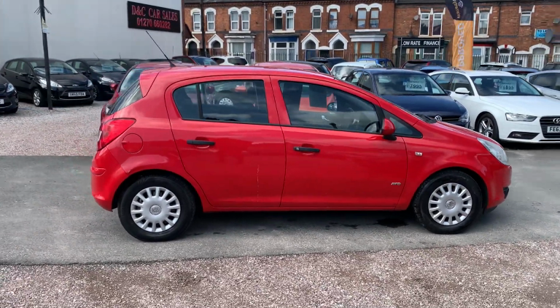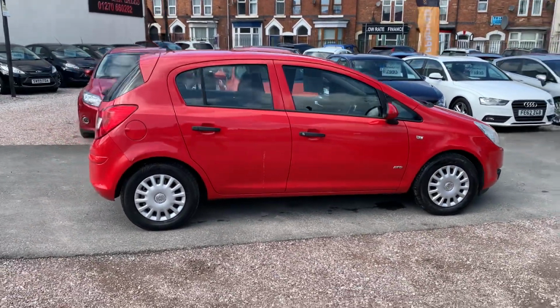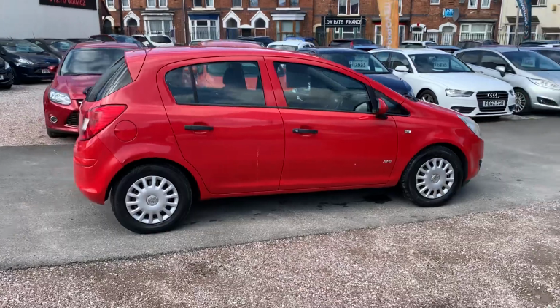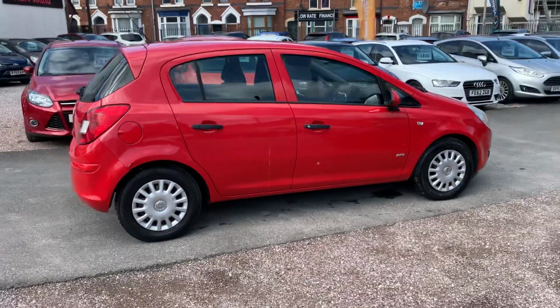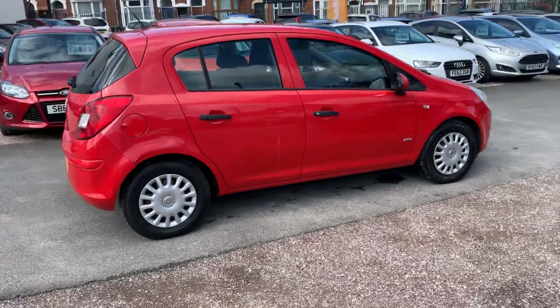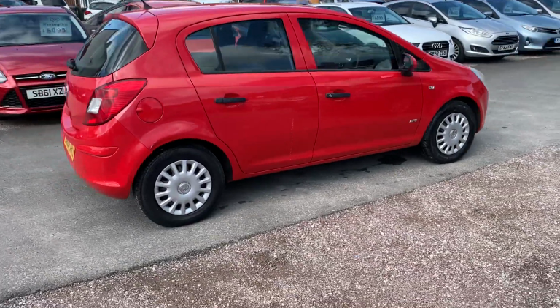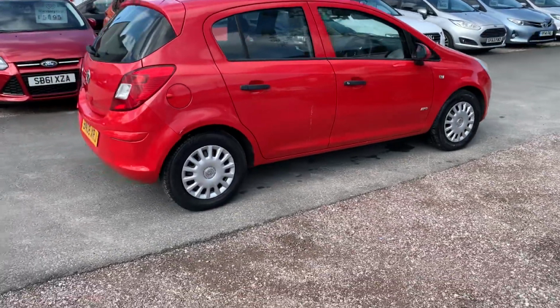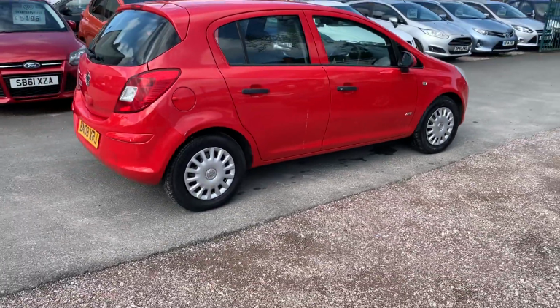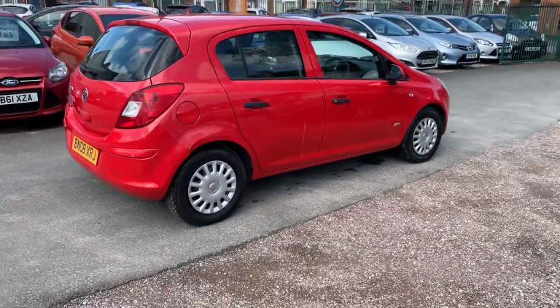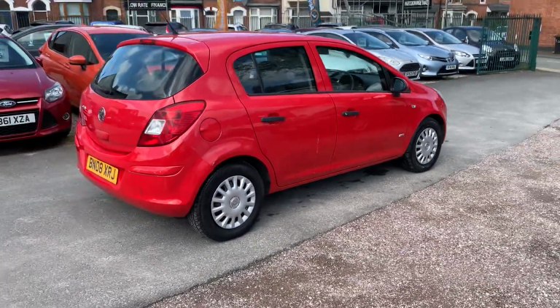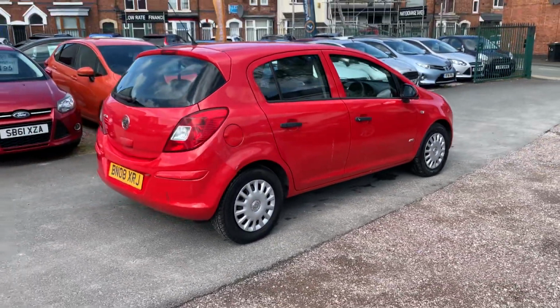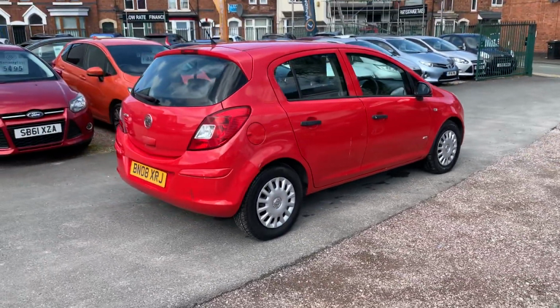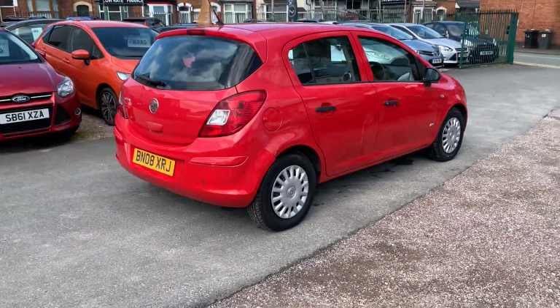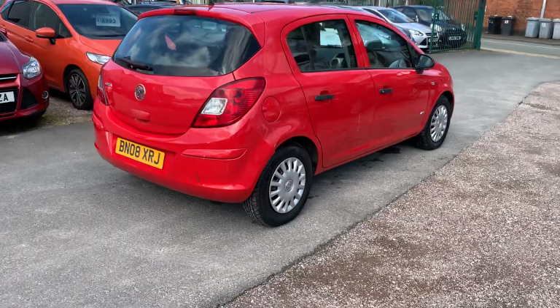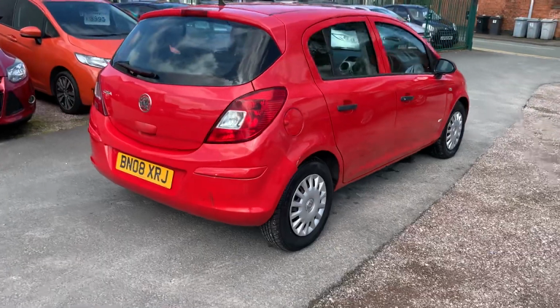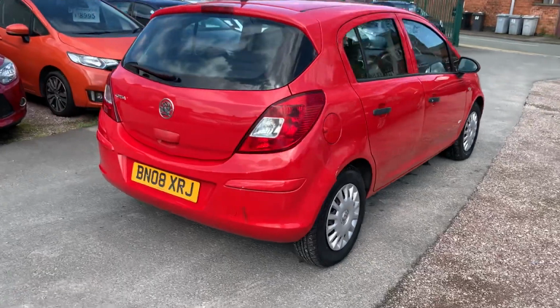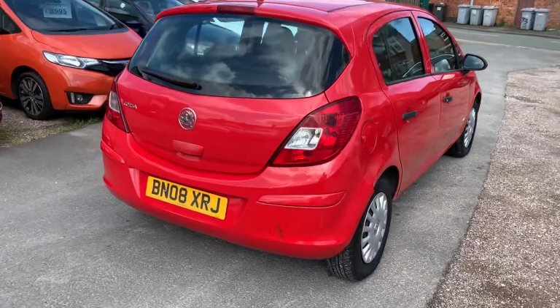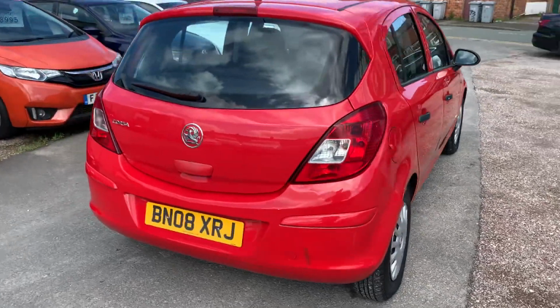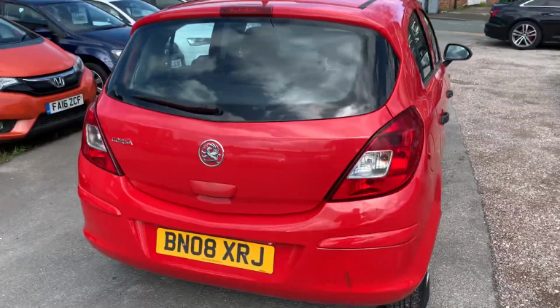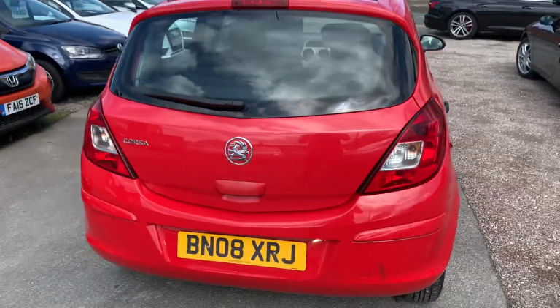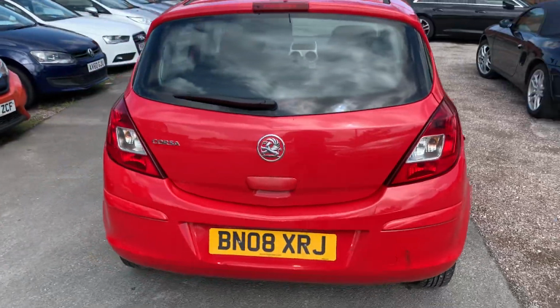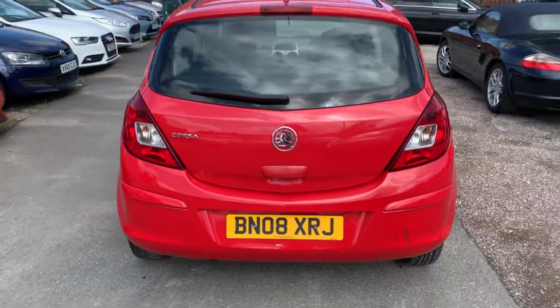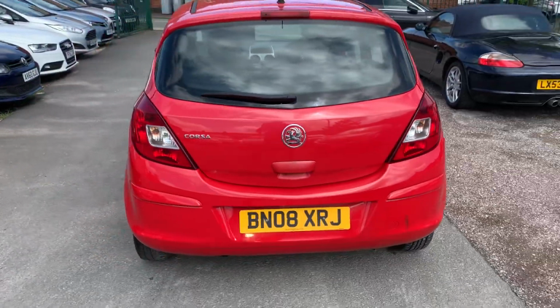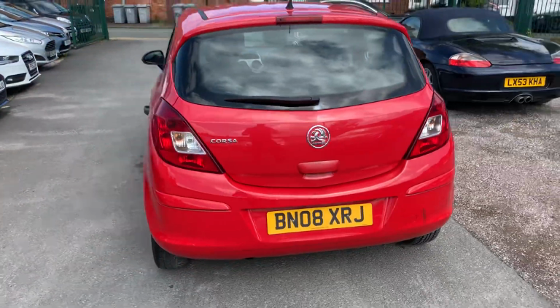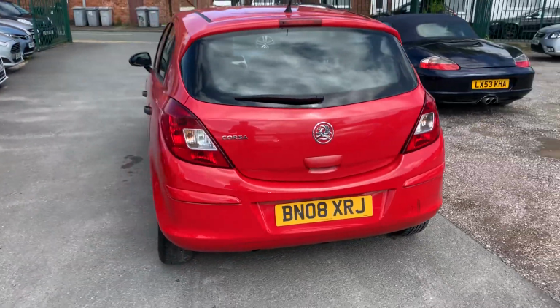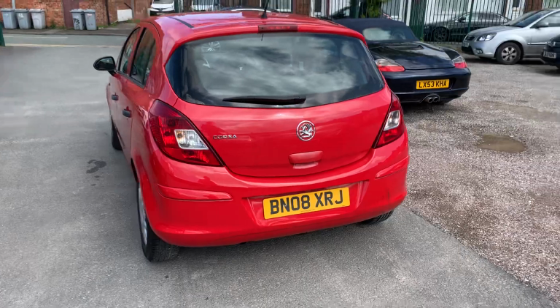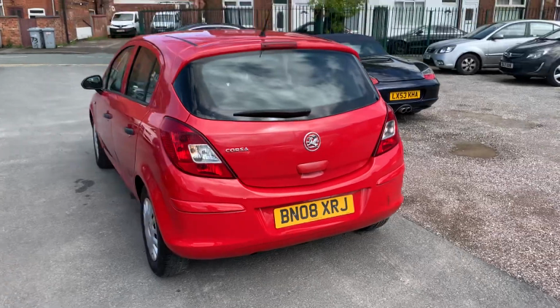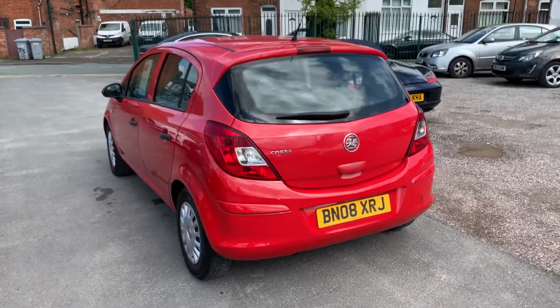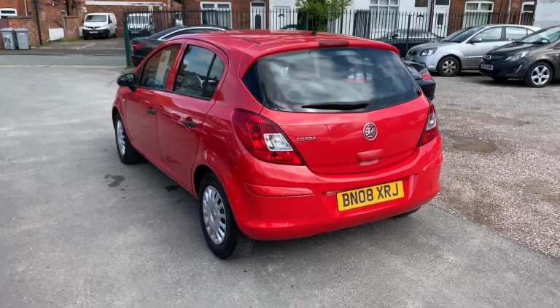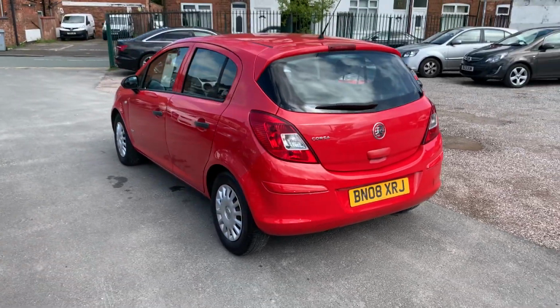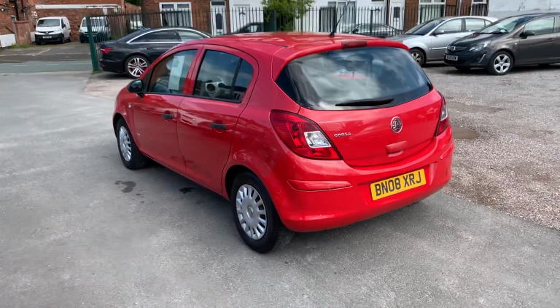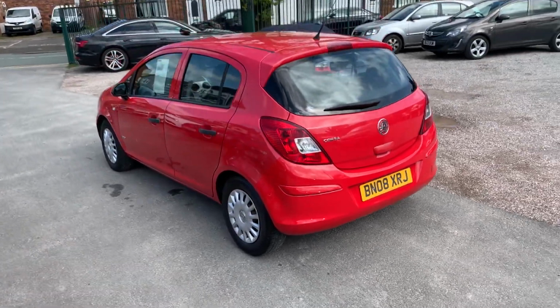It drives absolutely spot on — engine, clutch, gearbox all very, very good. Obviously a one-litre, so really cheap to insure and tax. Nice low running costs — it'll make a great first car or second car.